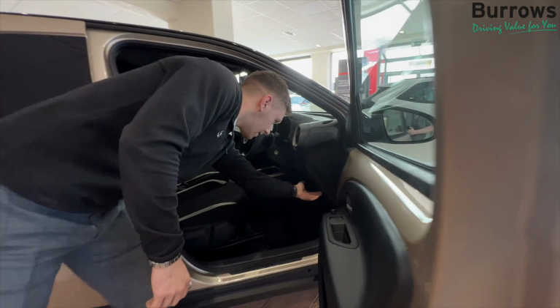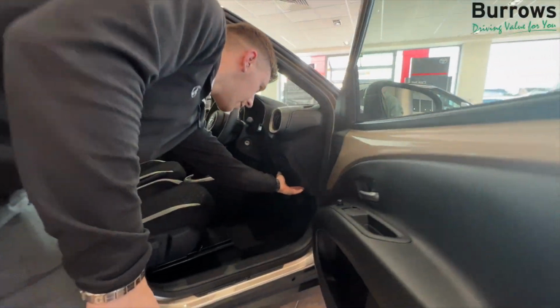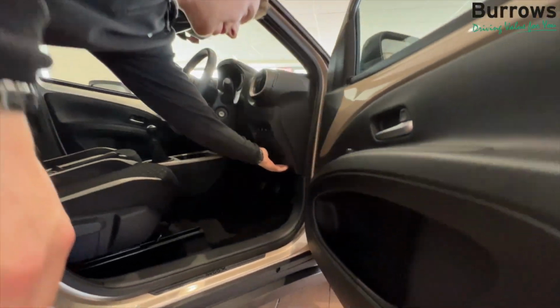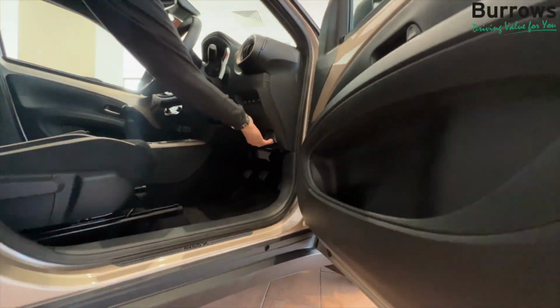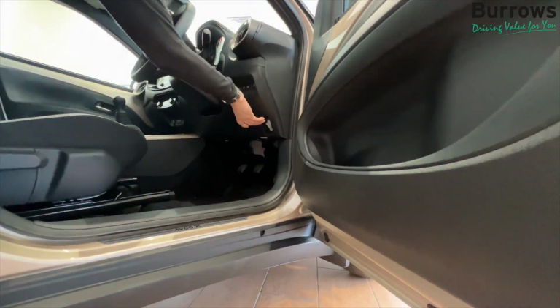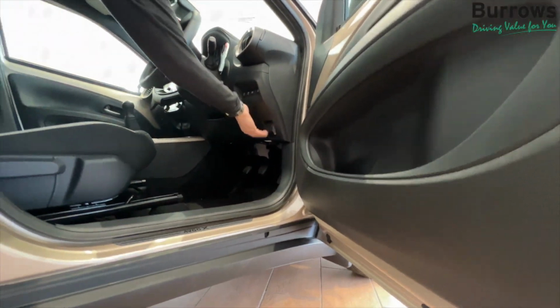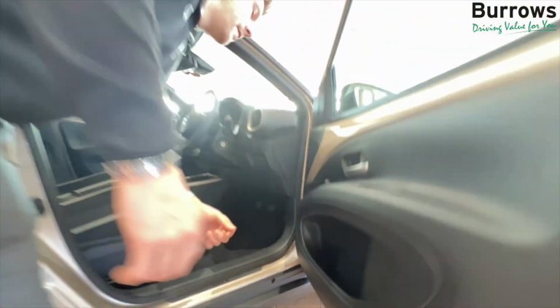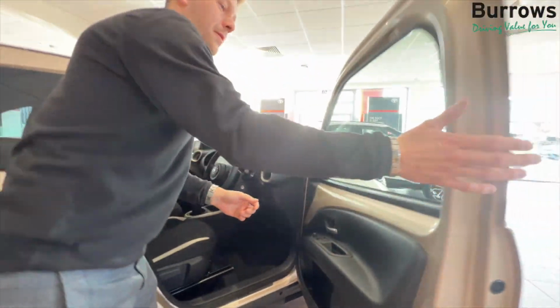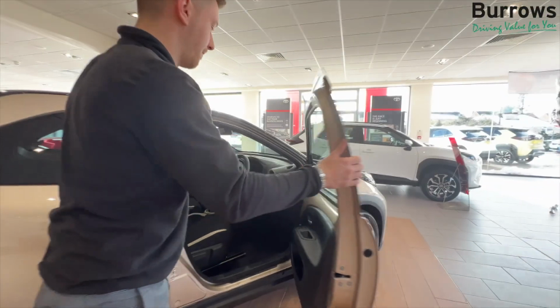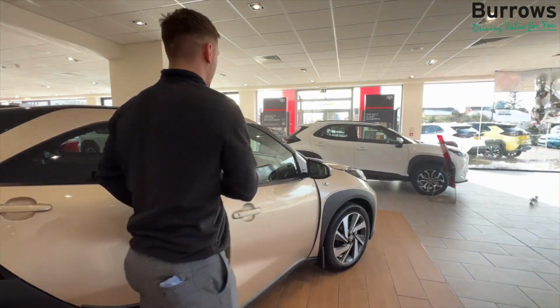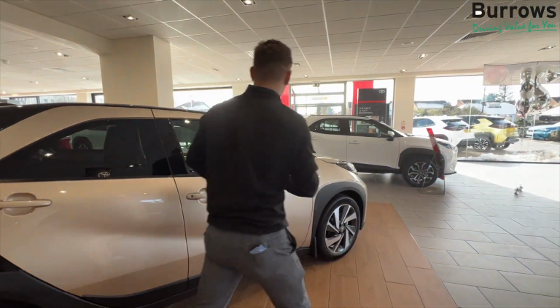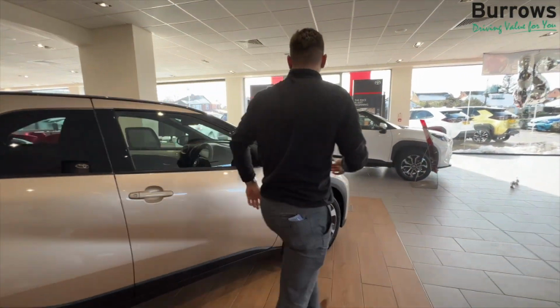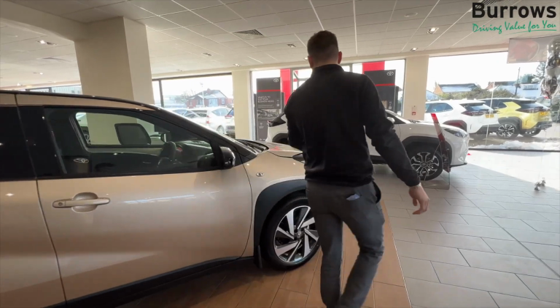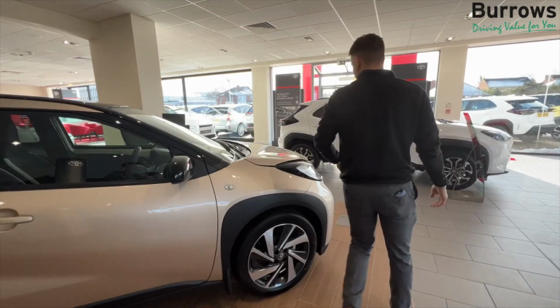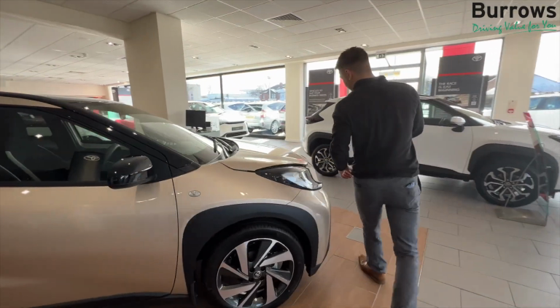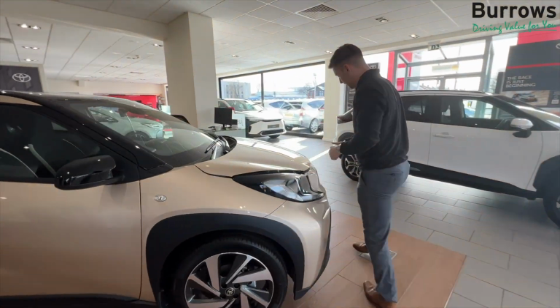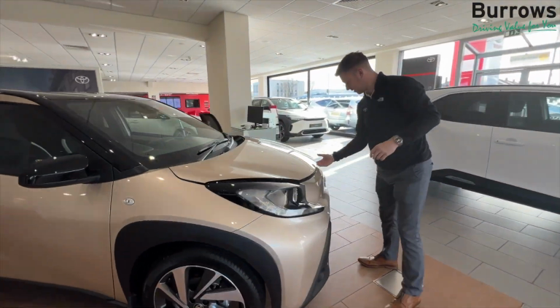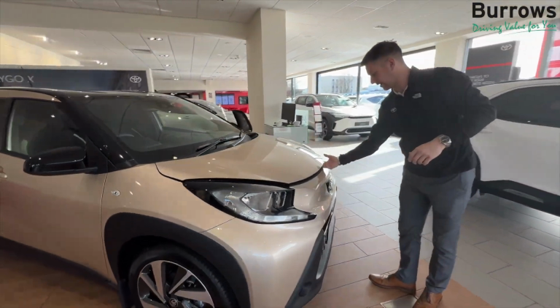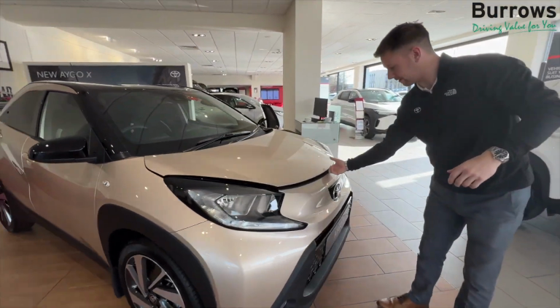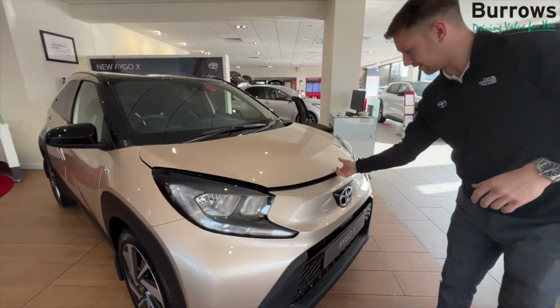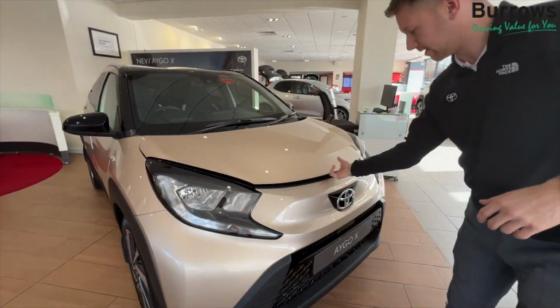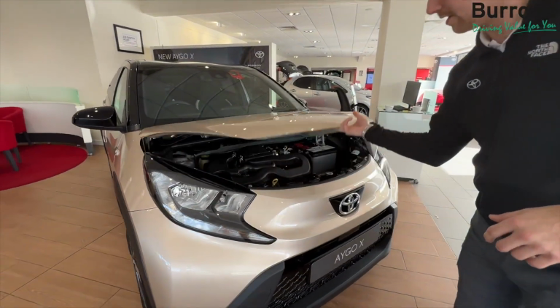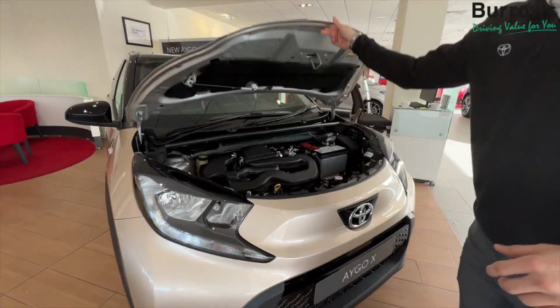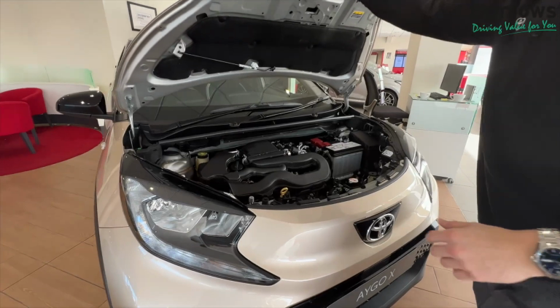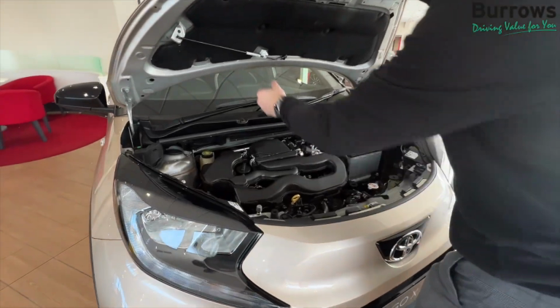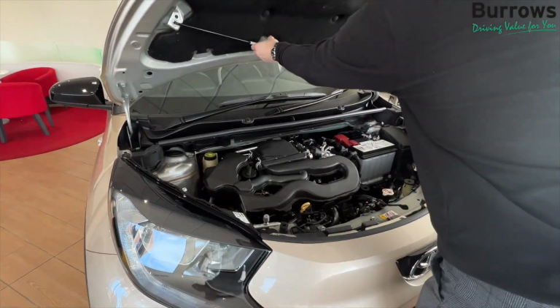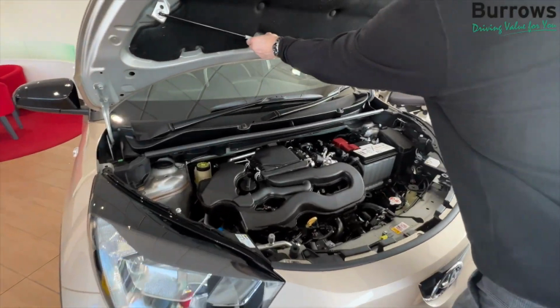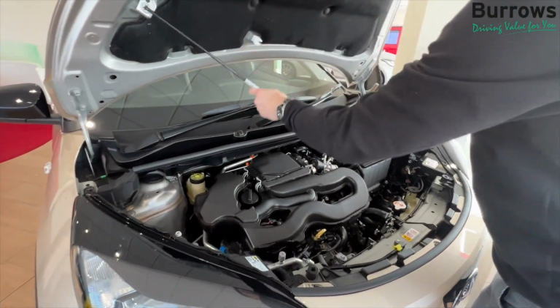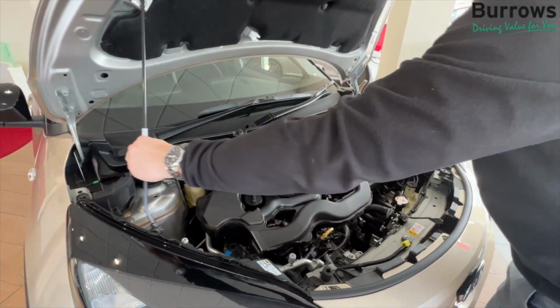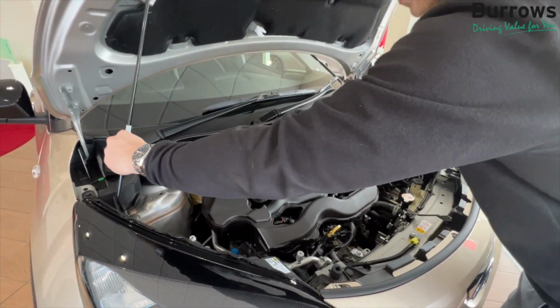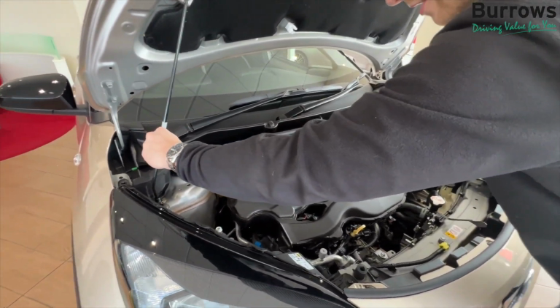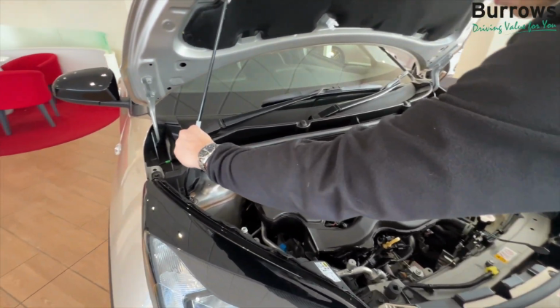So just this catch here. Just look for the badge to the left, slide your fingers under and release. Remember to prop it up — you don't want that dropping on your head.